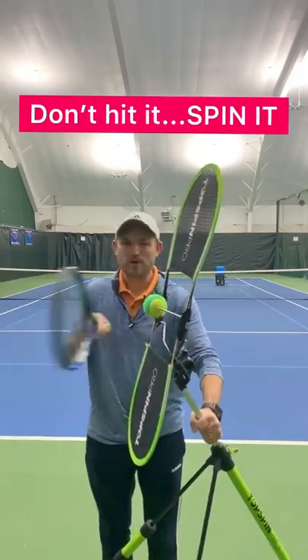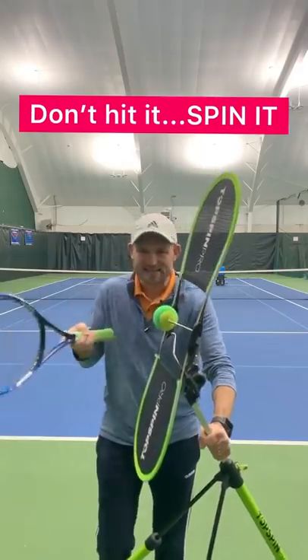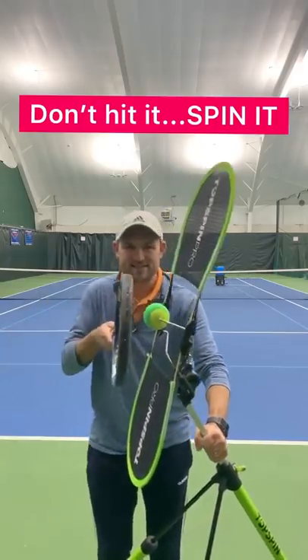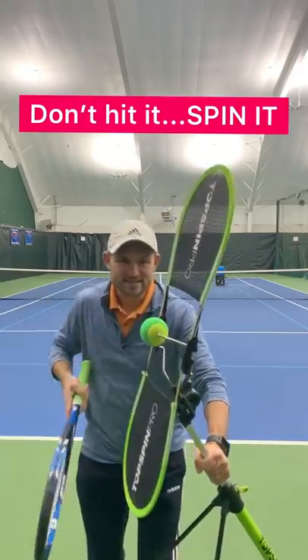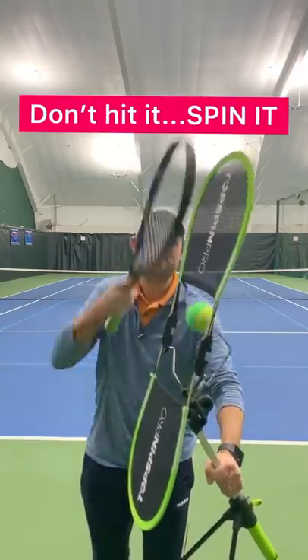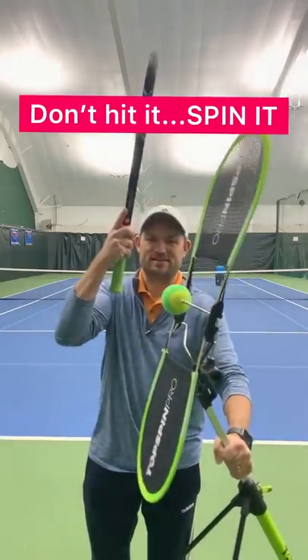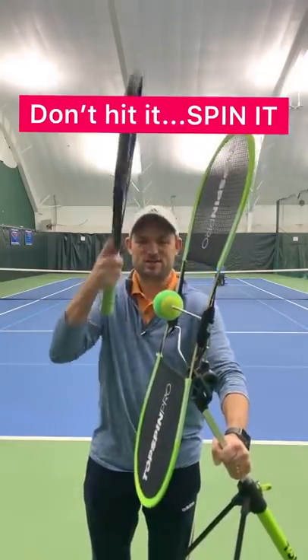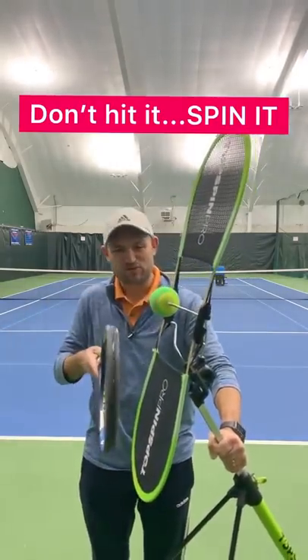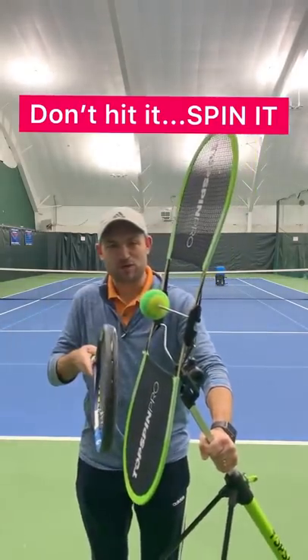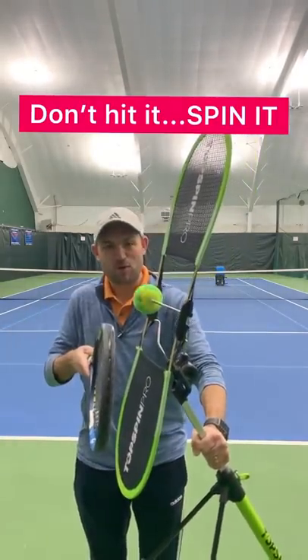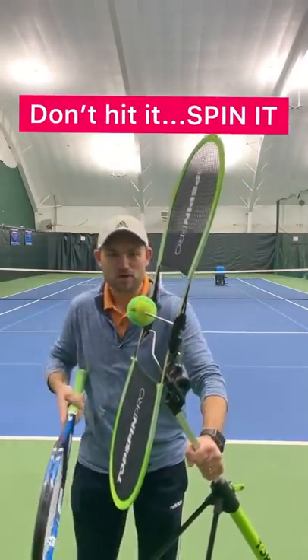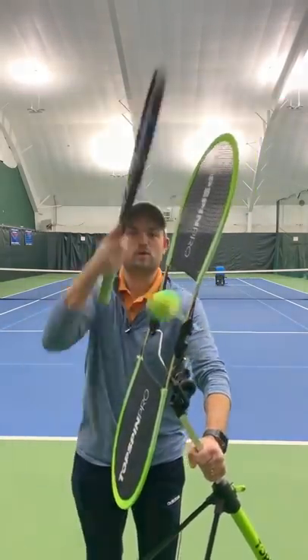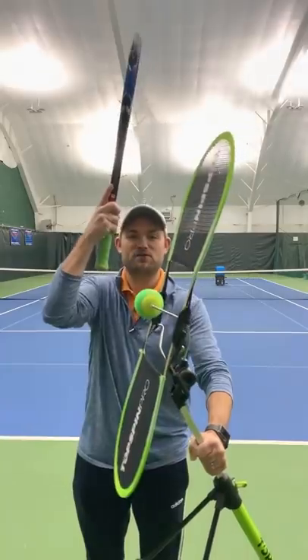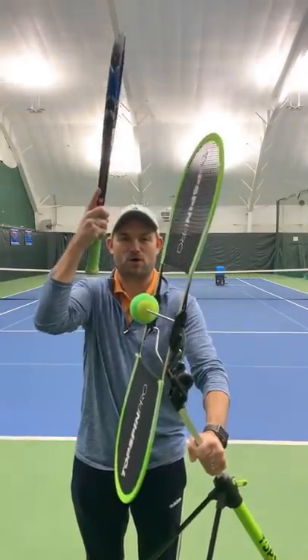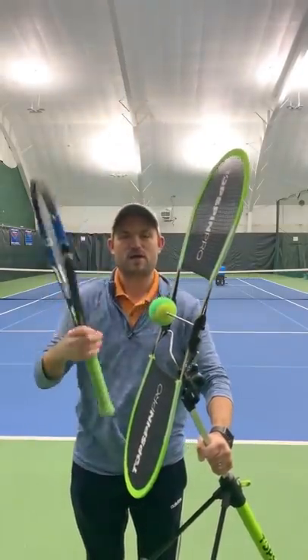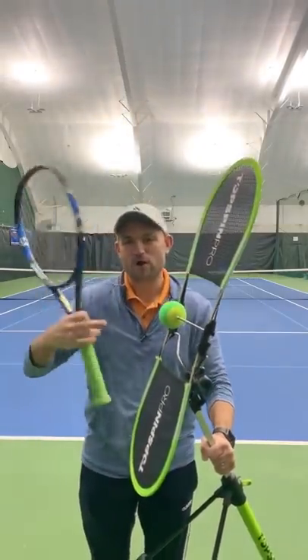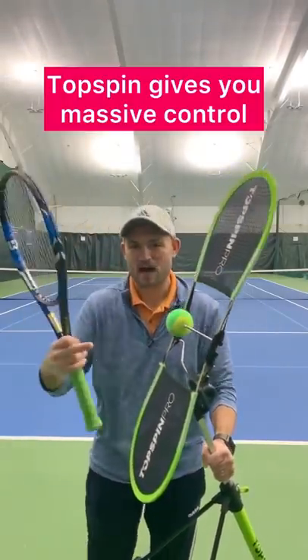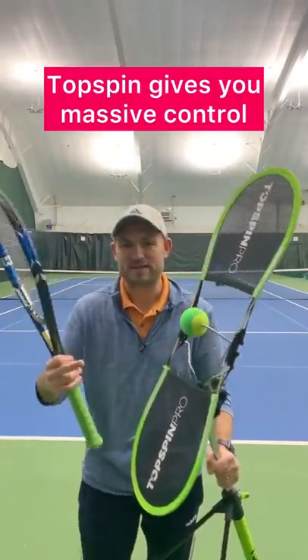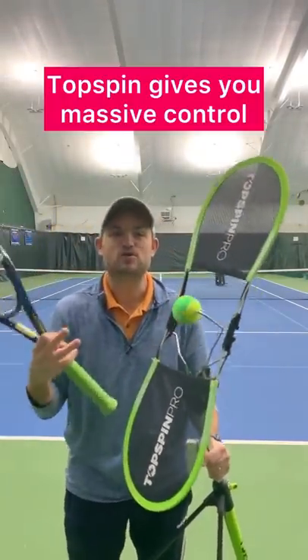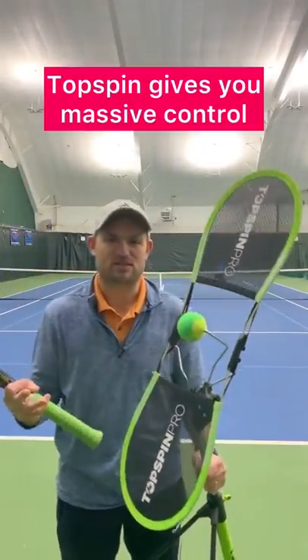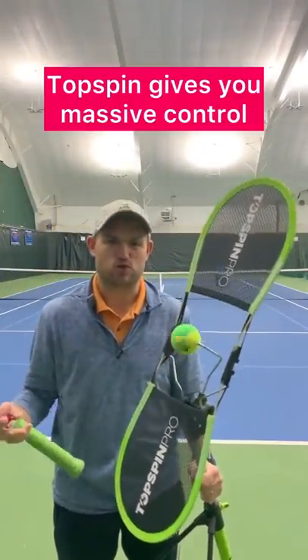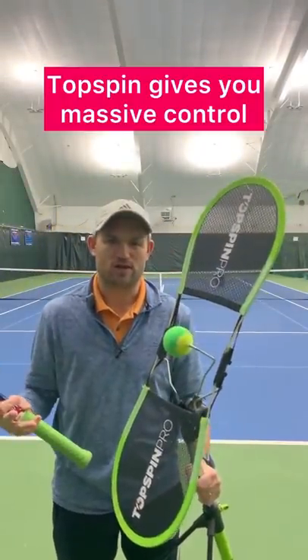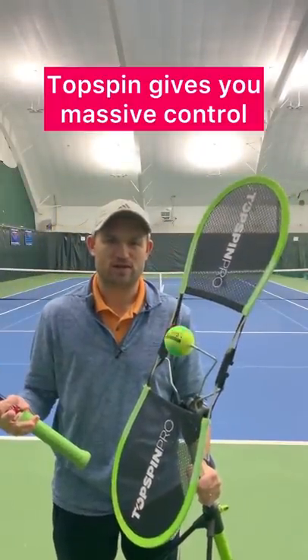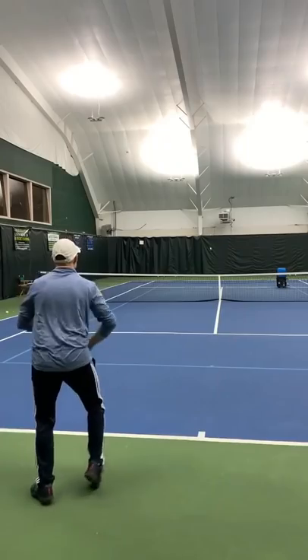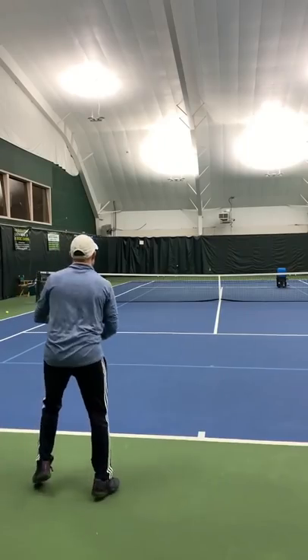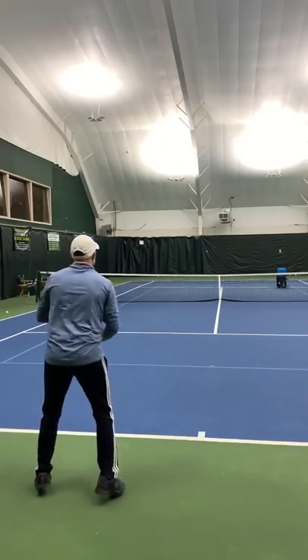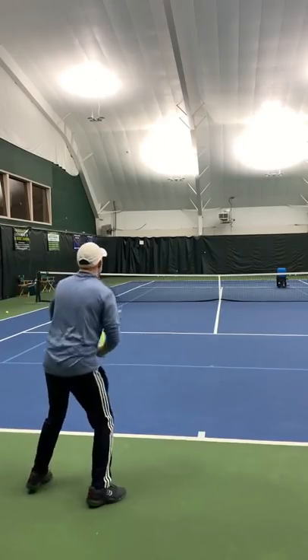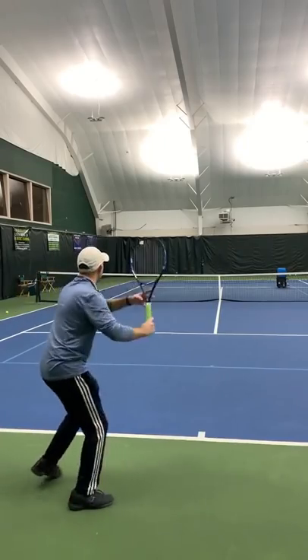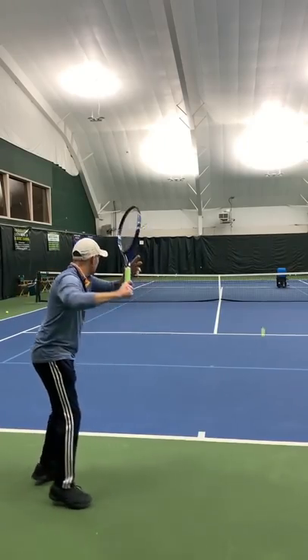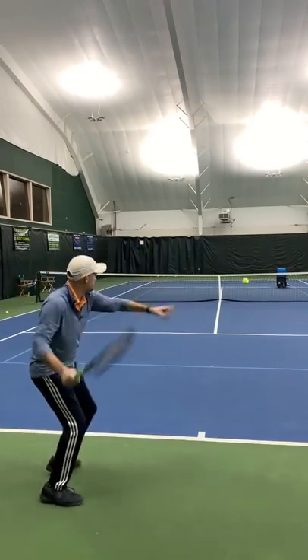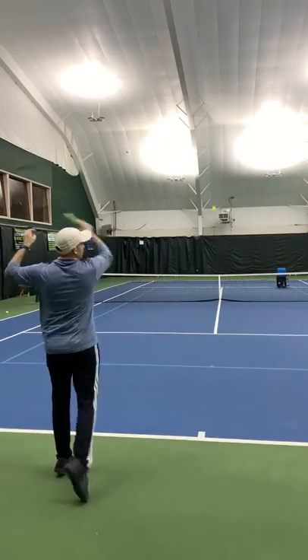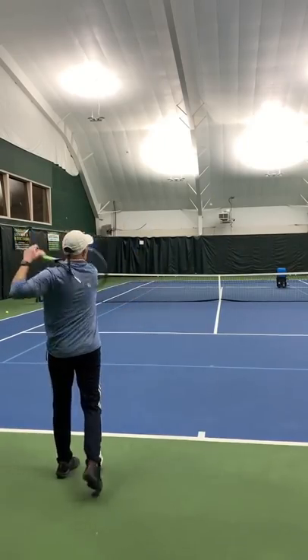Don't hit it, spin it. Swing from below the ball to above the ball, imparting topspin to give you massive control. So when you're out on the court, work on spinning the ball.